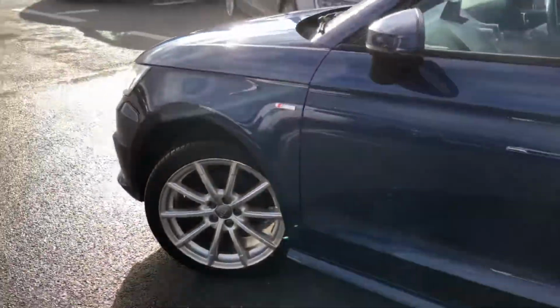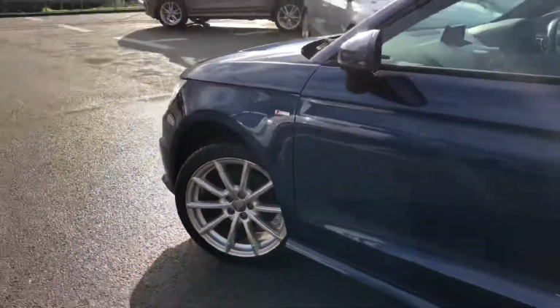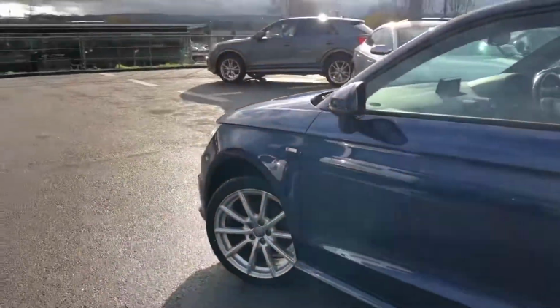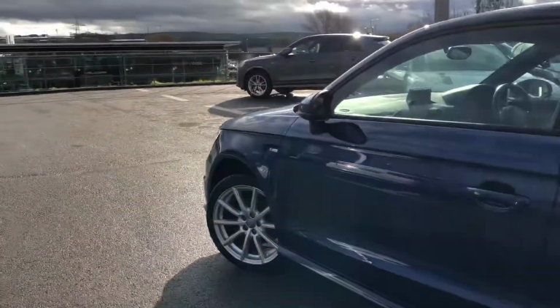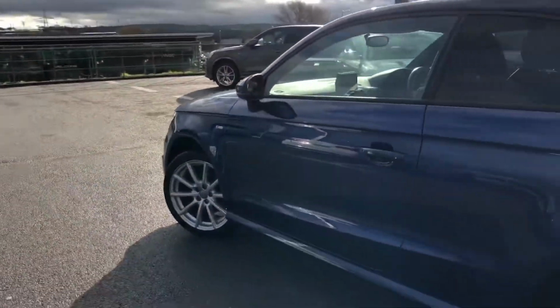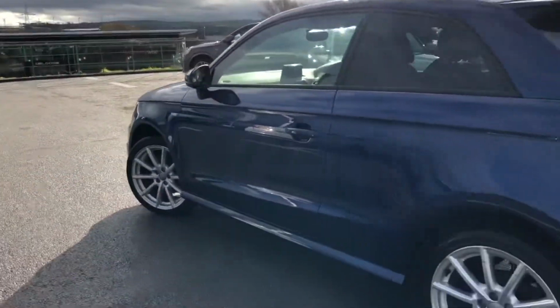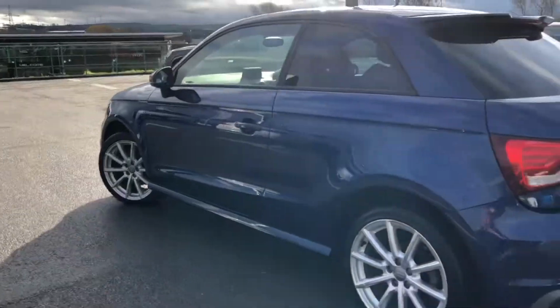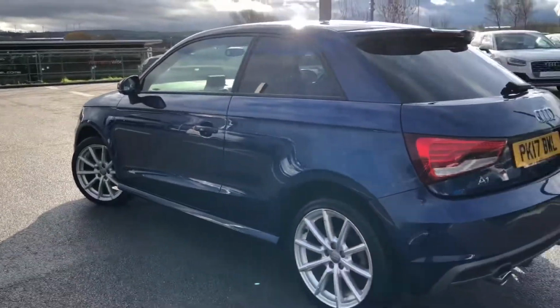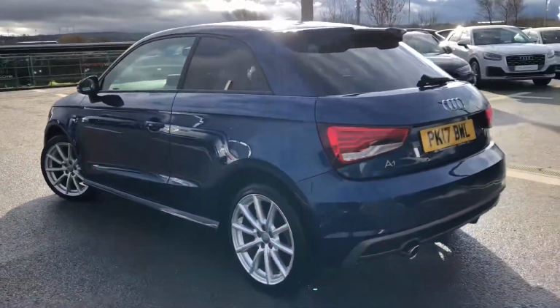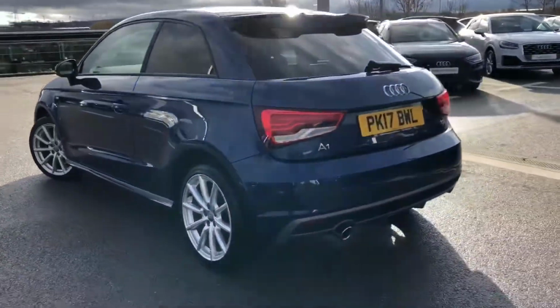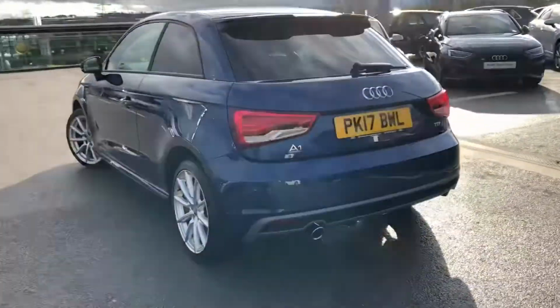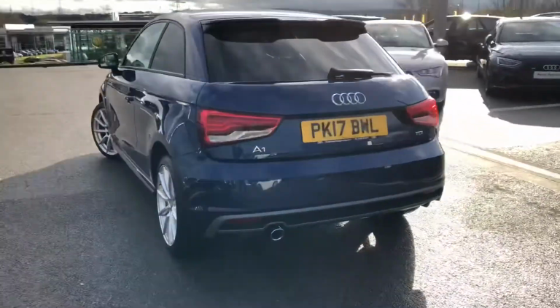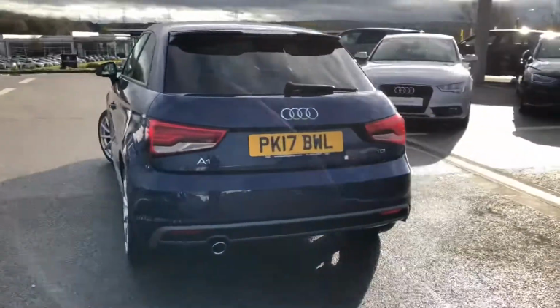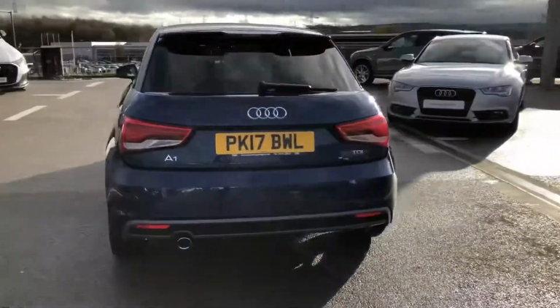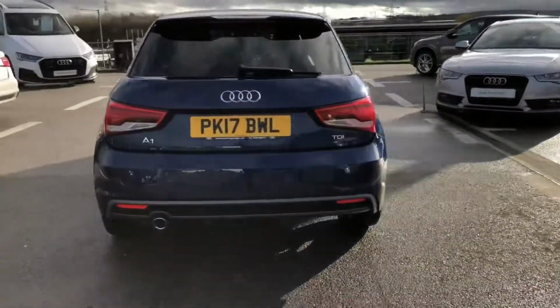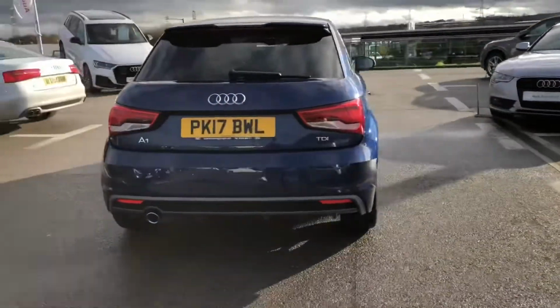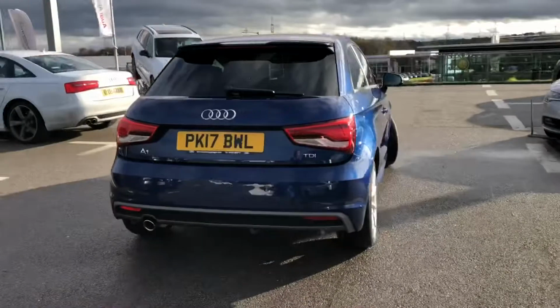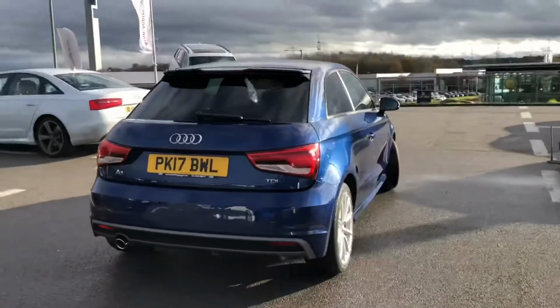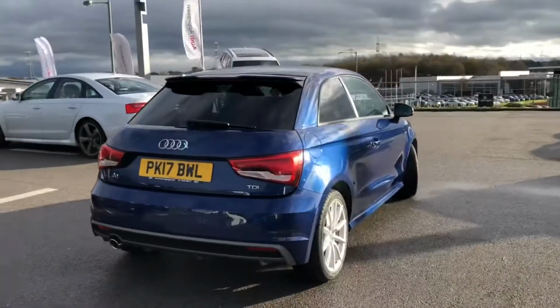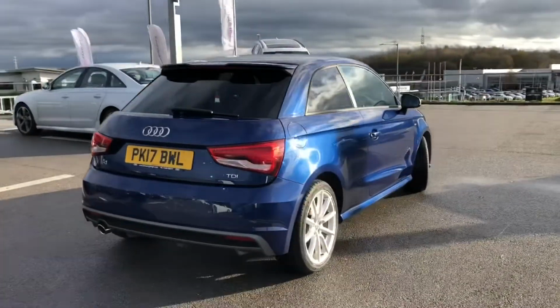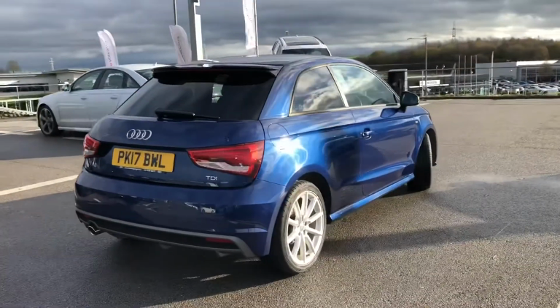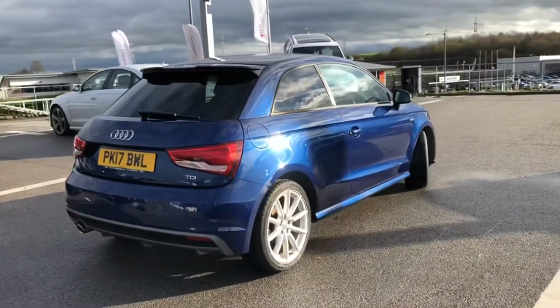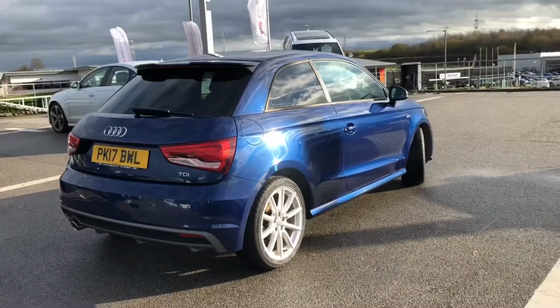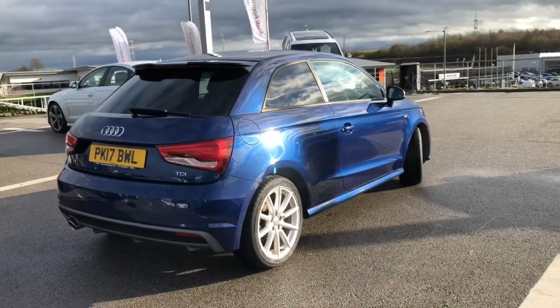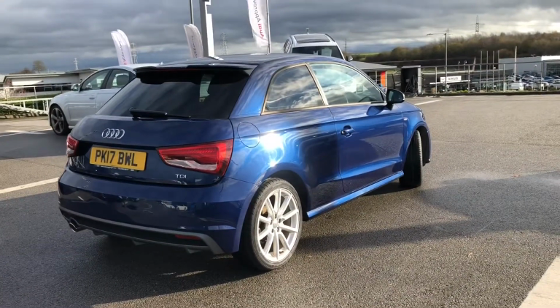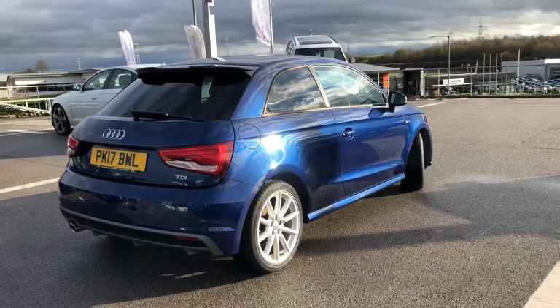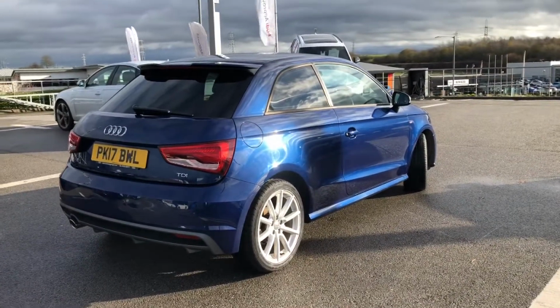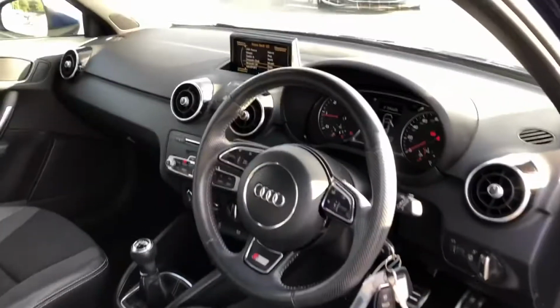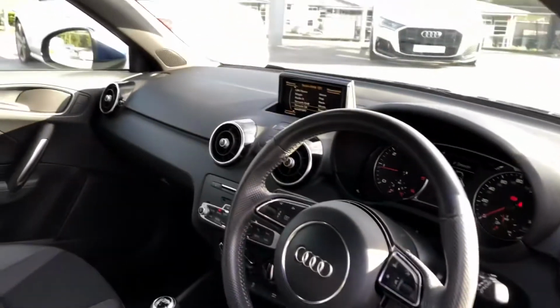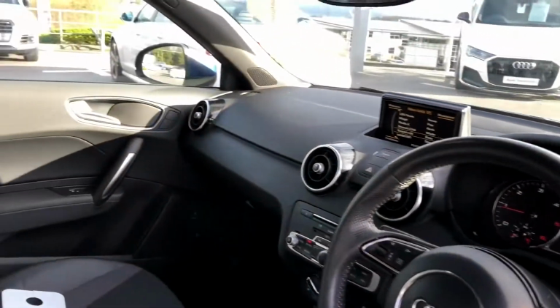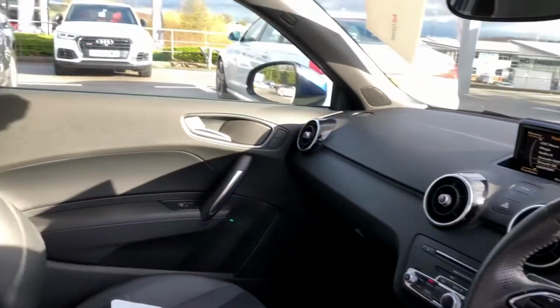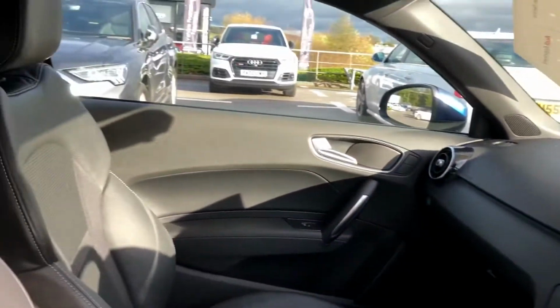It comes with LED headlights as well as the 17 inch 10 spoke design high gloss alloy wheels. It comes with the S-line sports suspension as well as the S-line sports package. We have automatic headlight adjustment as well as the S-line roof spoiler.